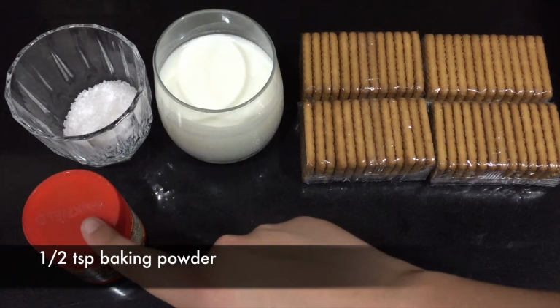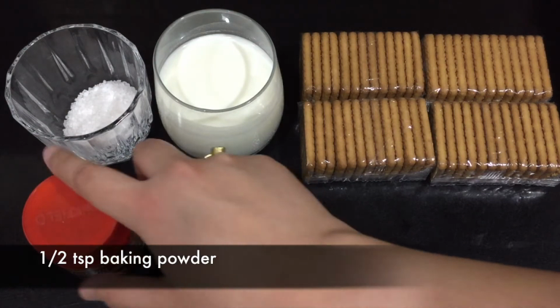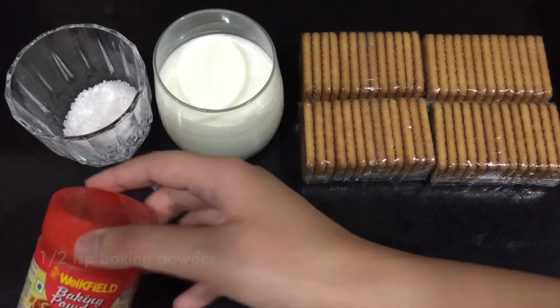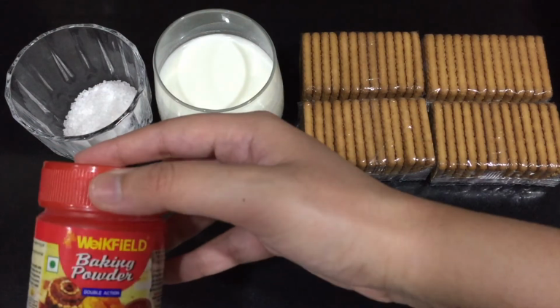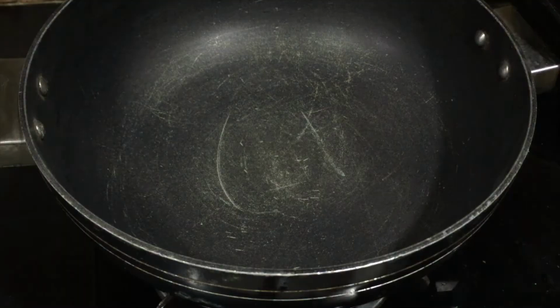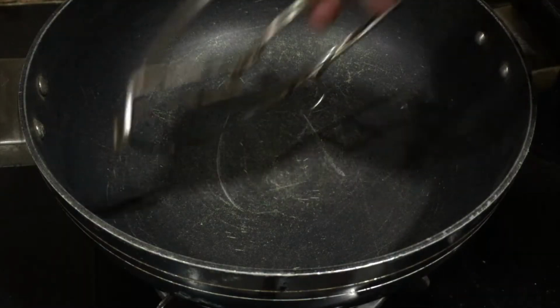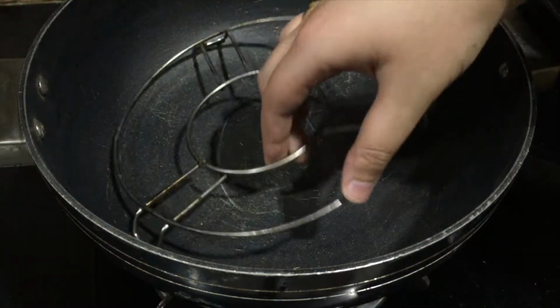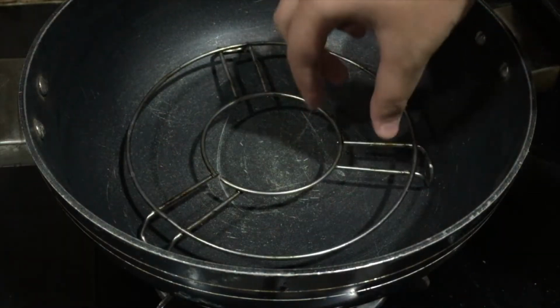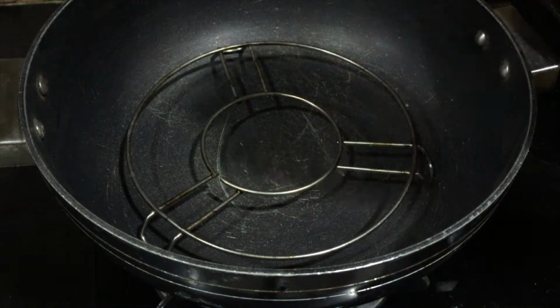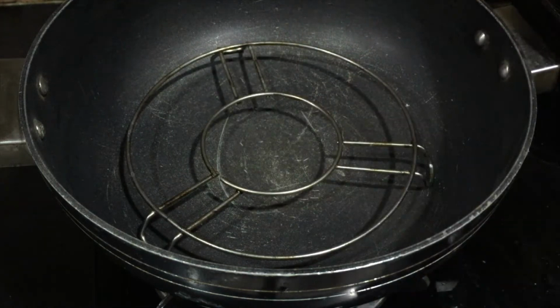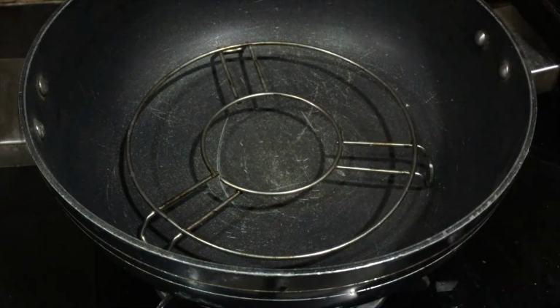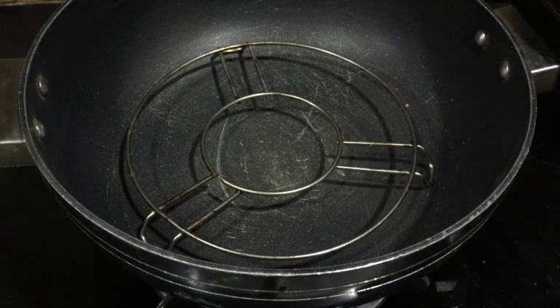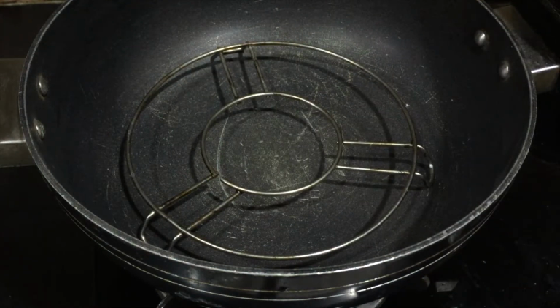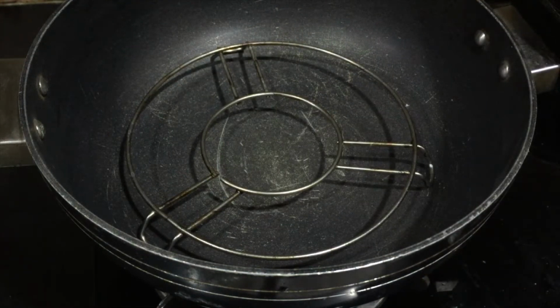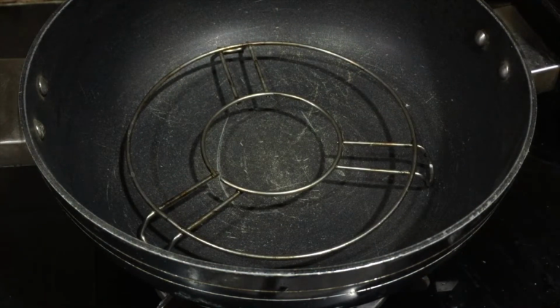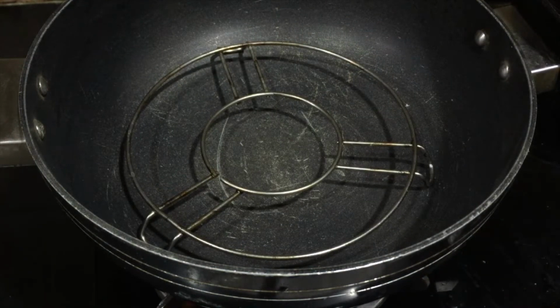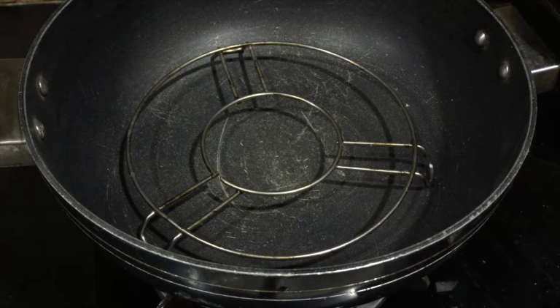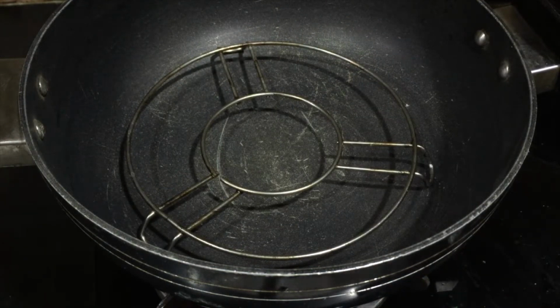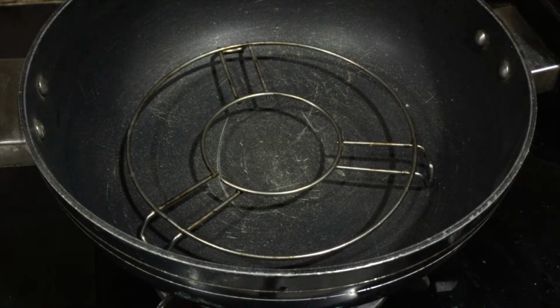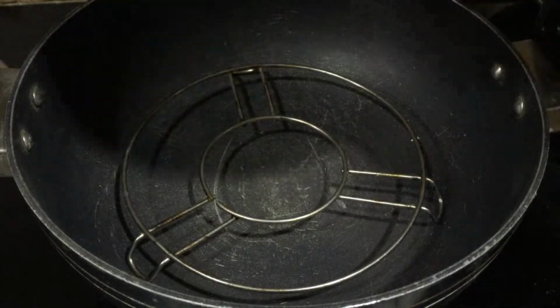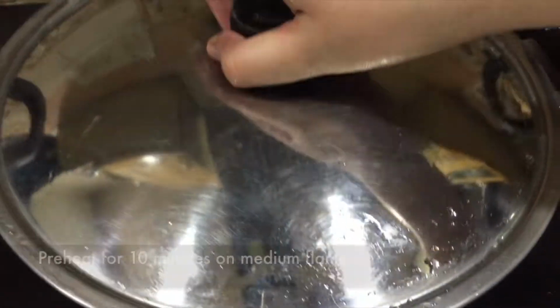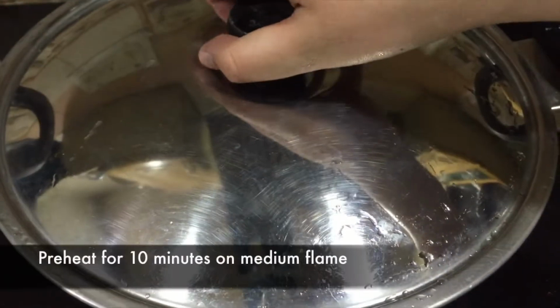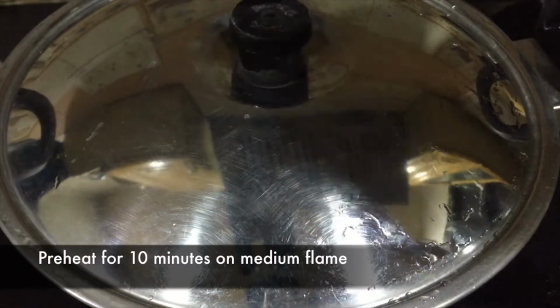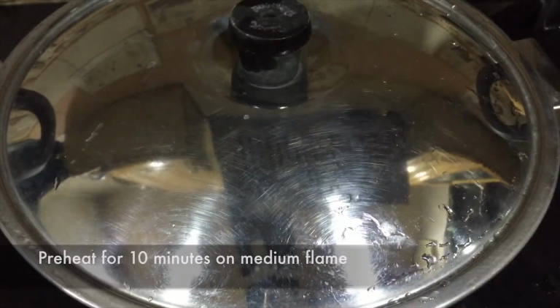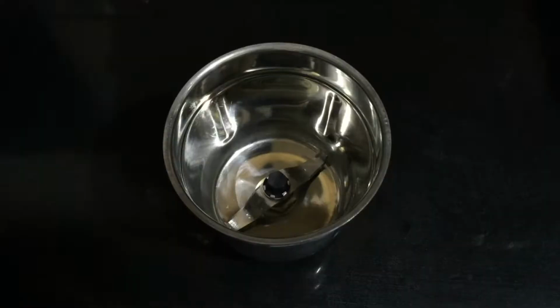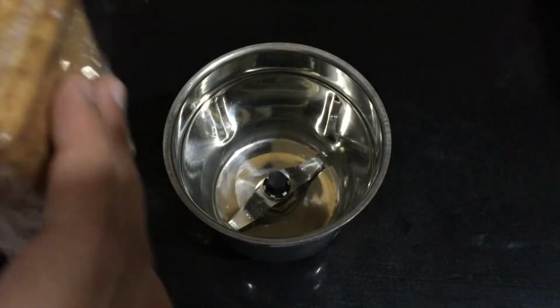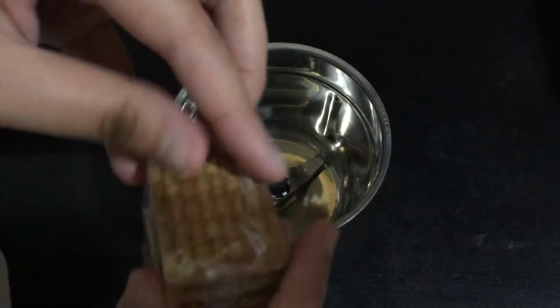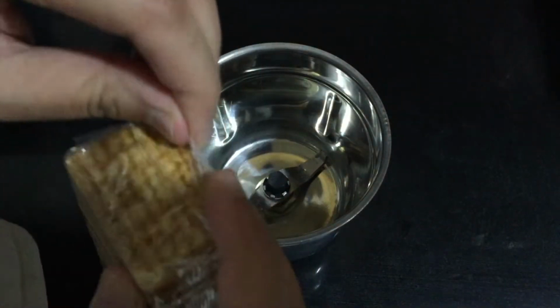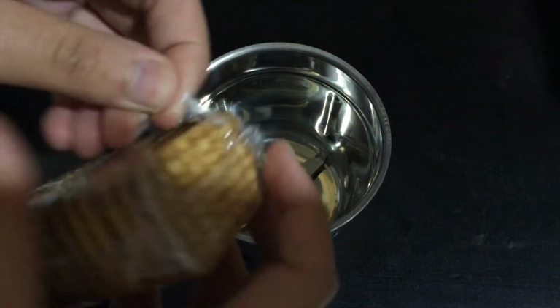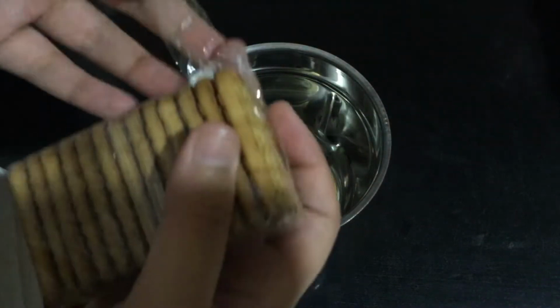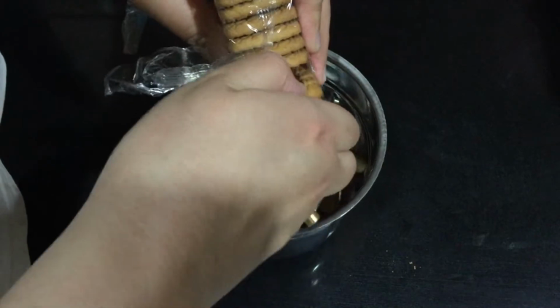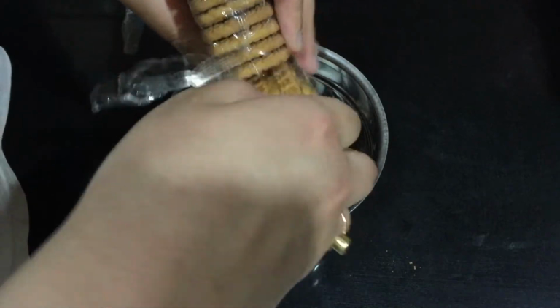First, take a huge pan or a kadai, add in a wire rack, and cover it with a lid. Preheat it on medium flame for about 10 minutes.